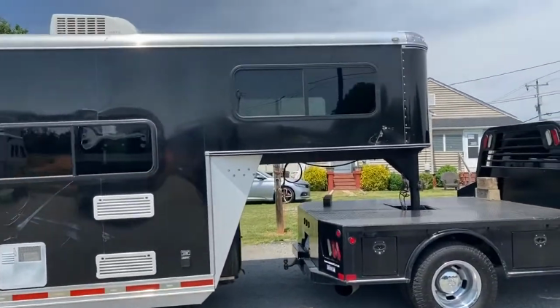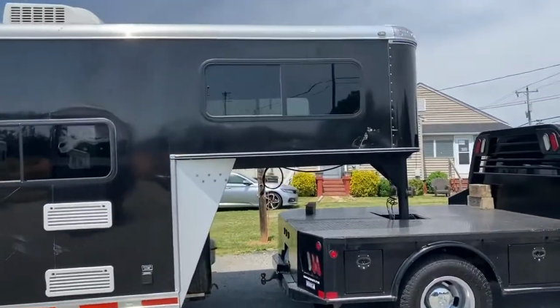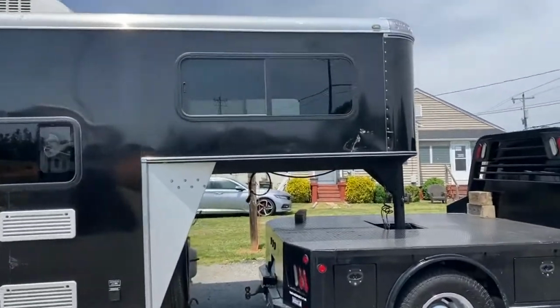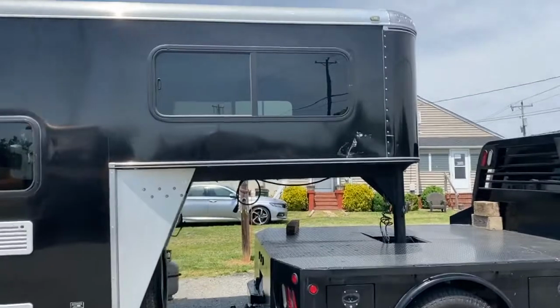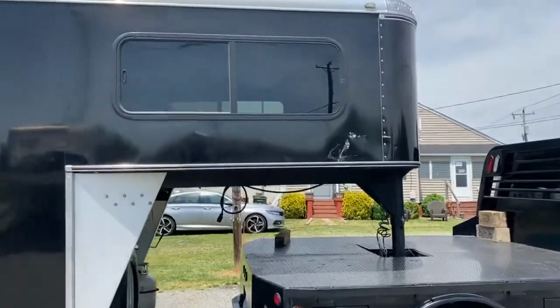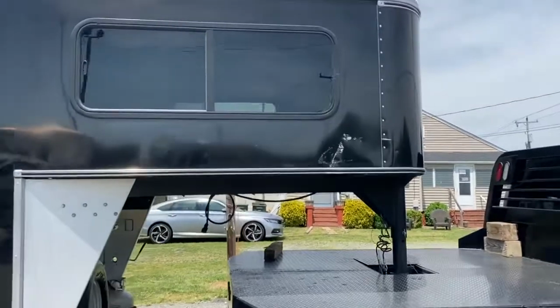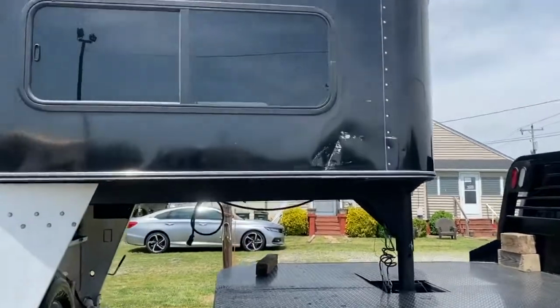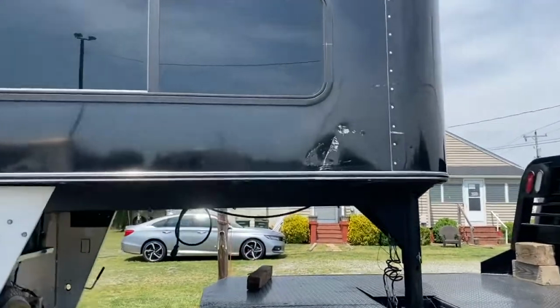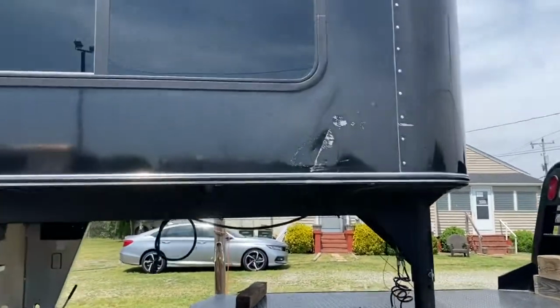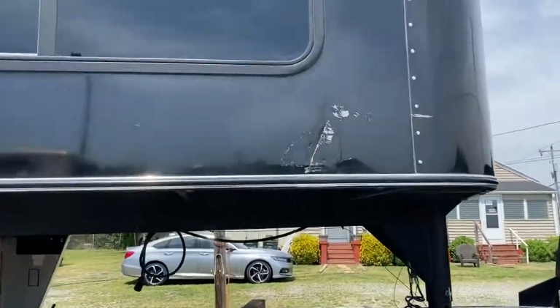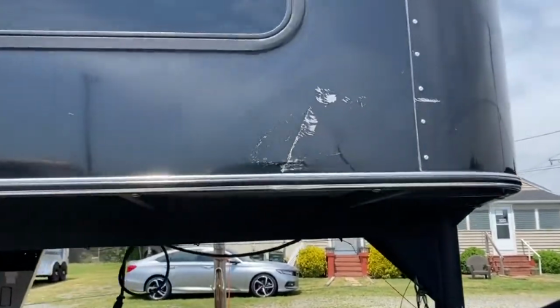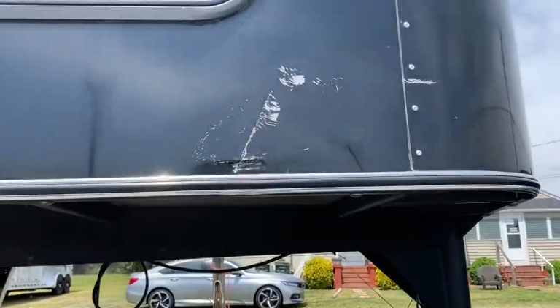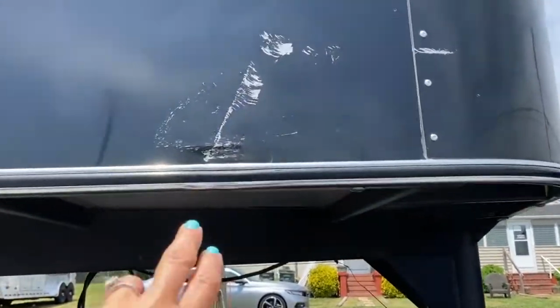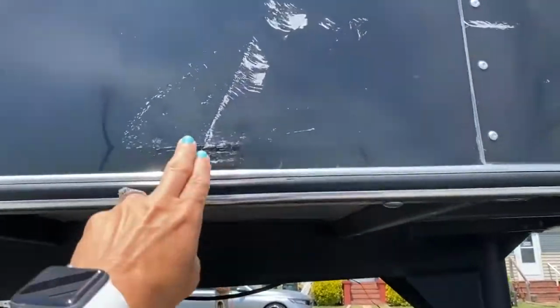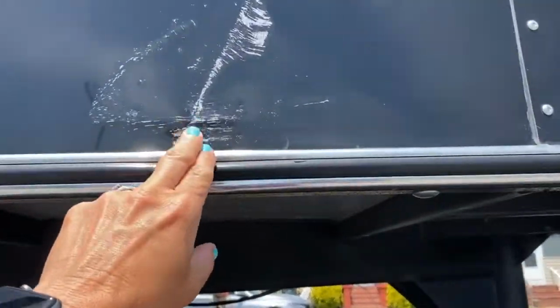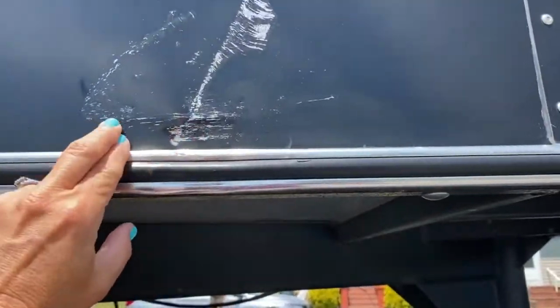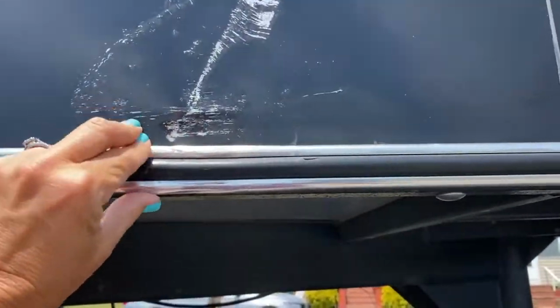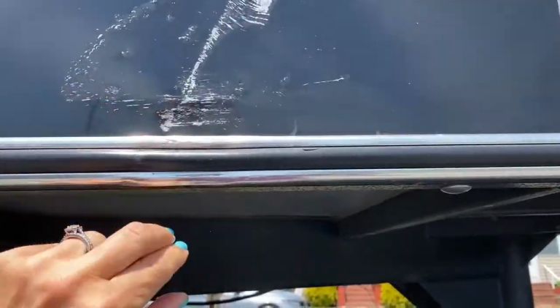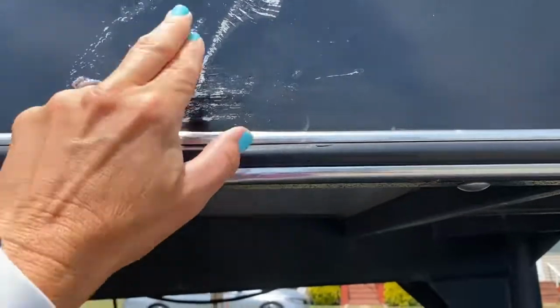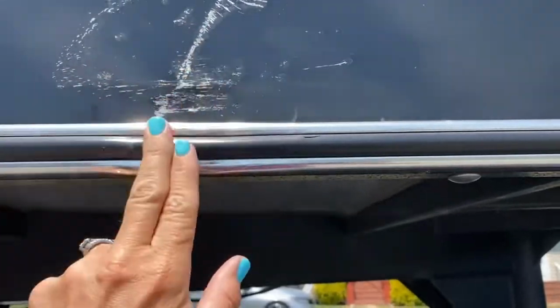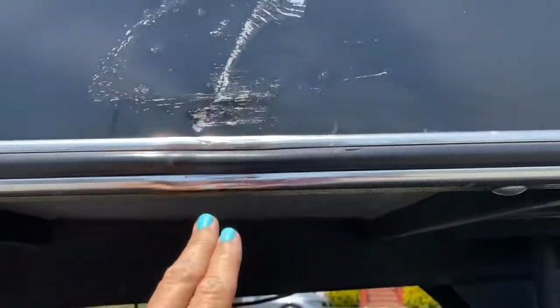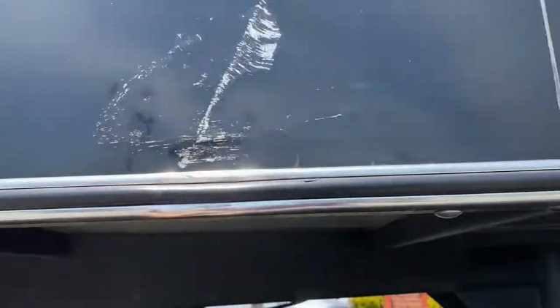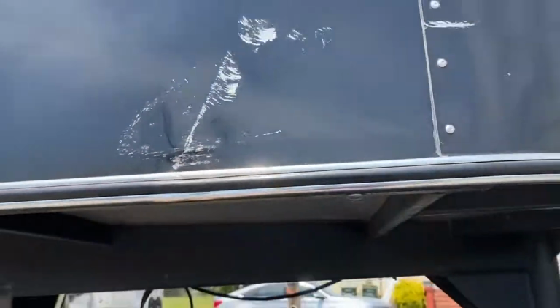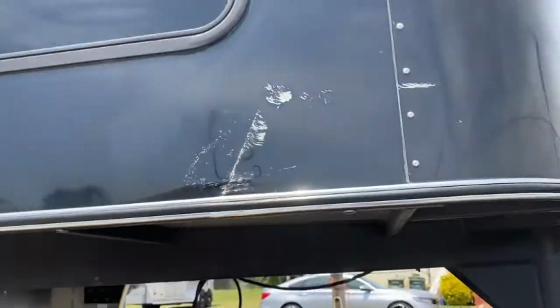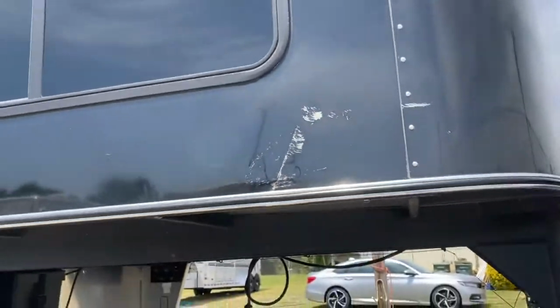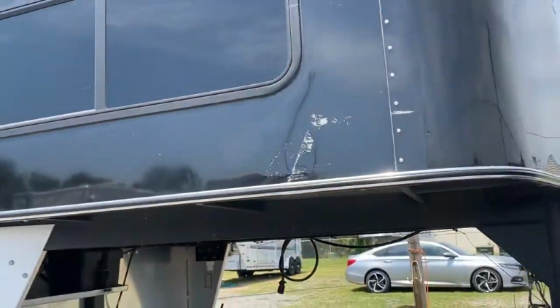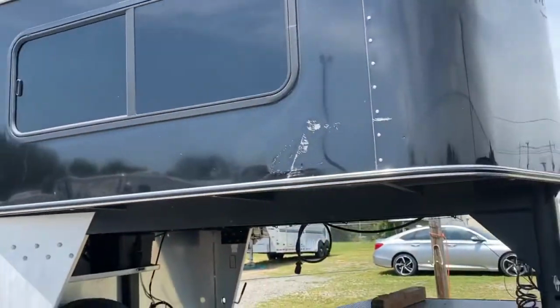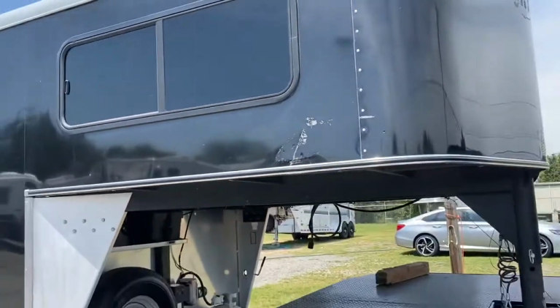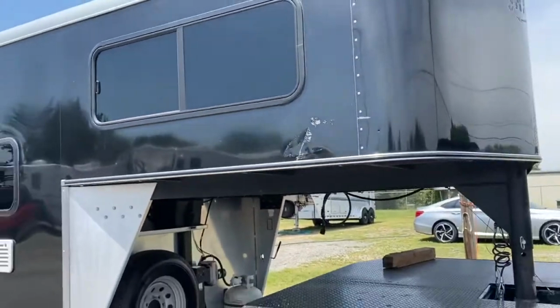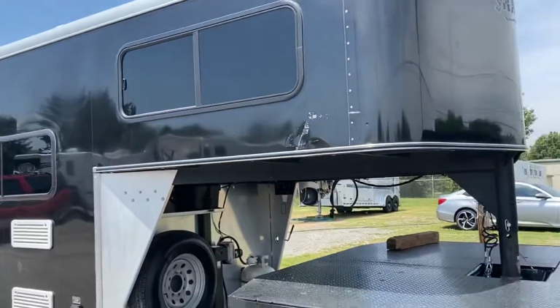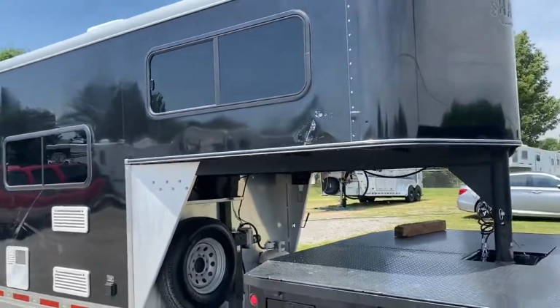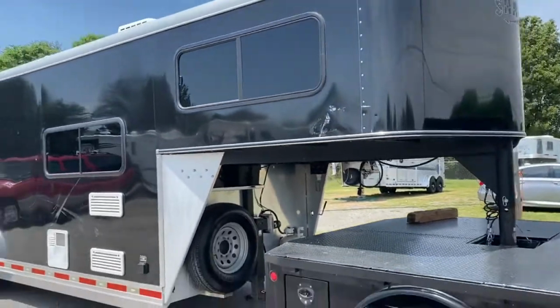I'm not exactly sure — looks like they scuffed up against a building or something right here. It's definitely a scuff, but just wanted to point that out.